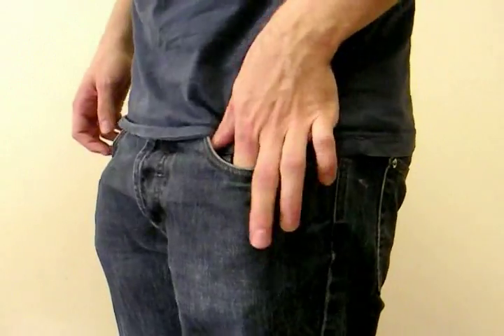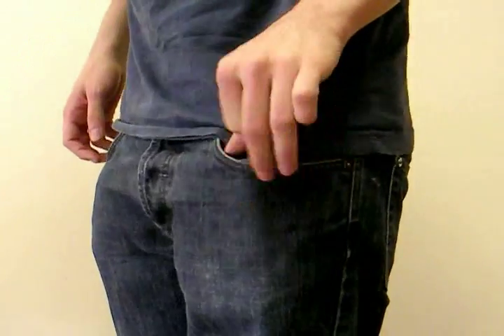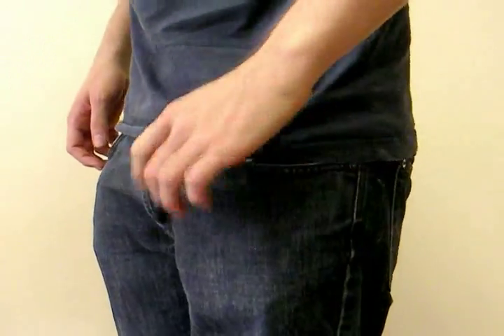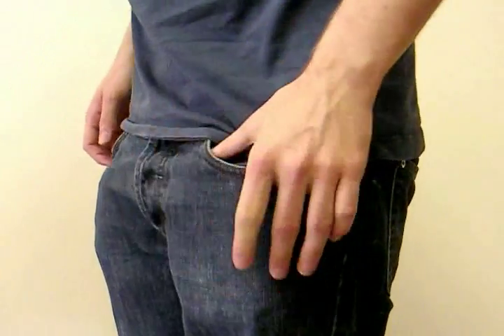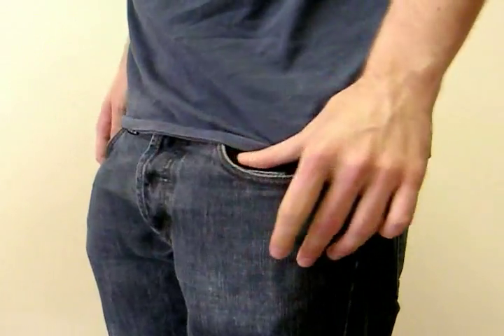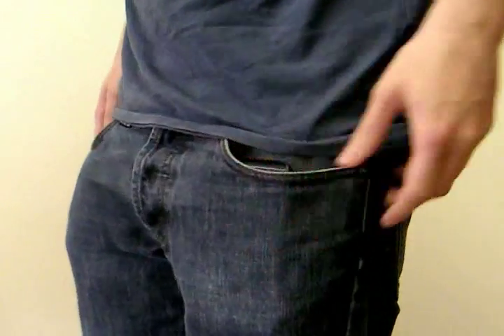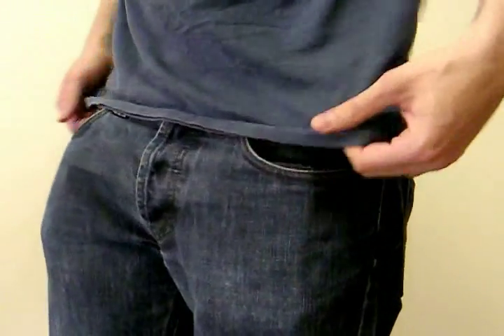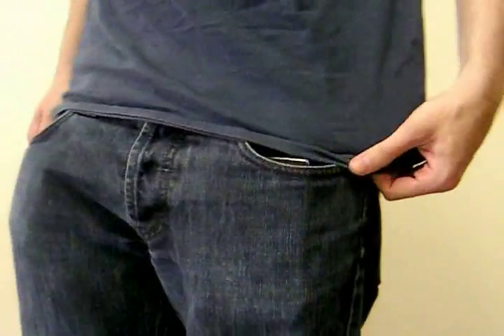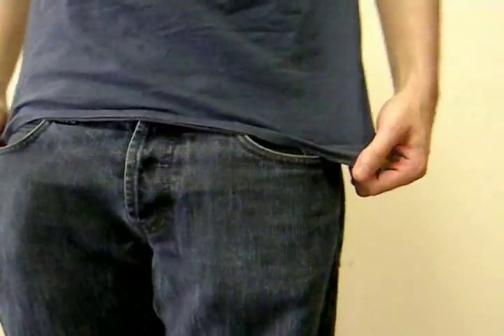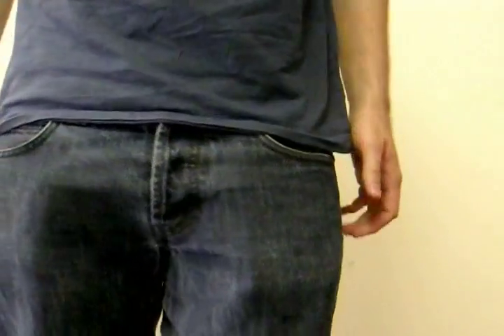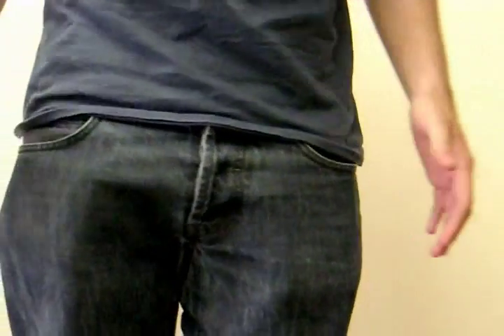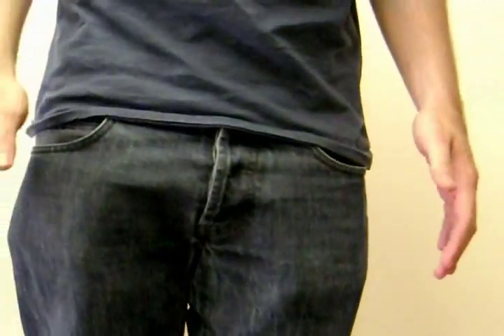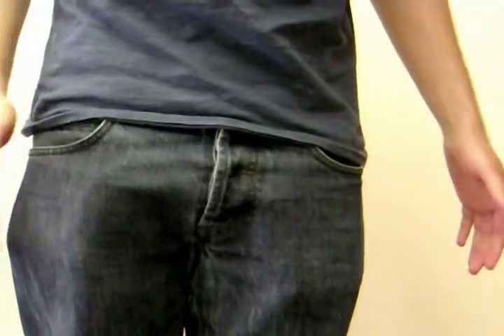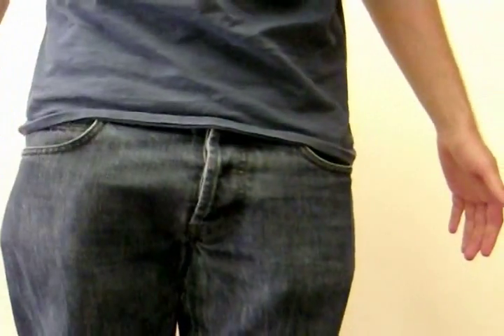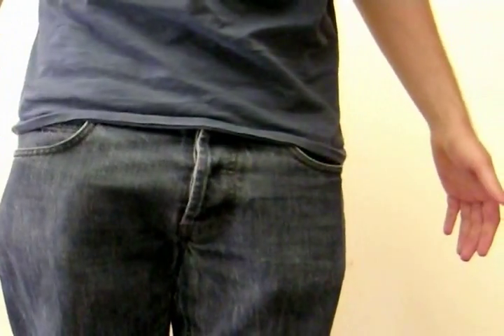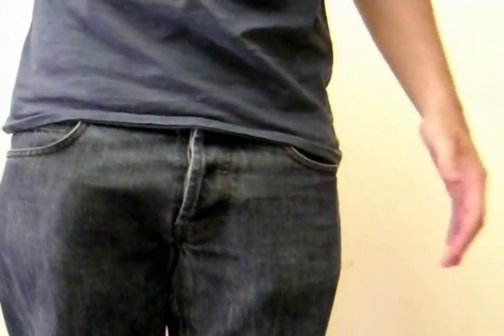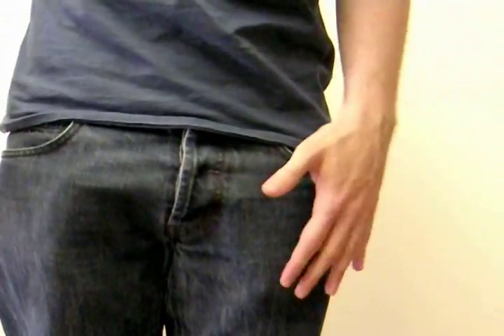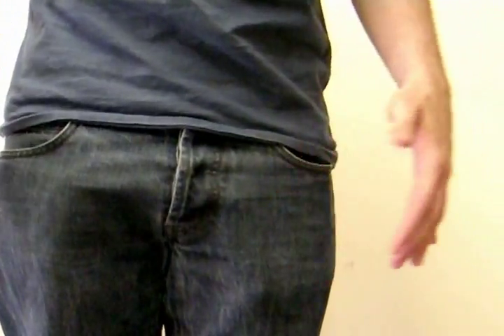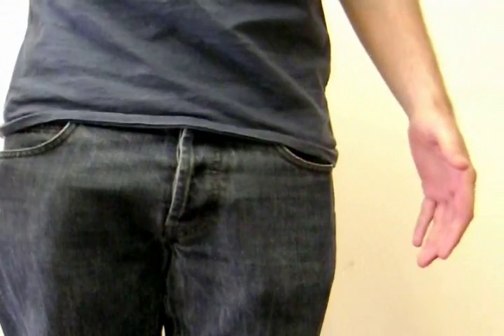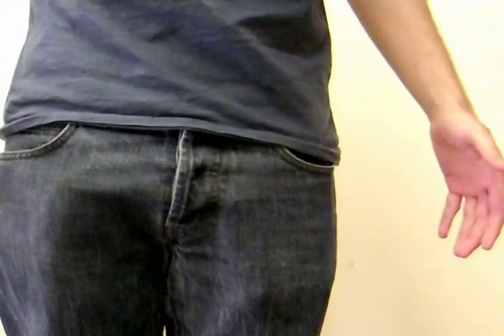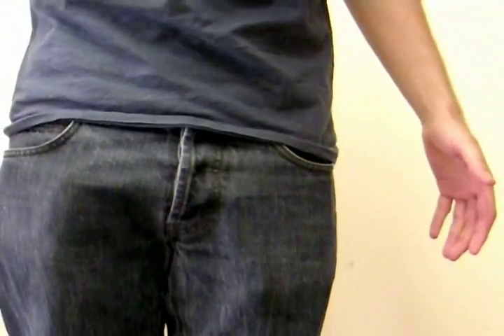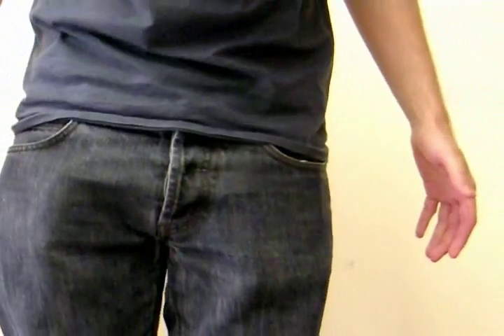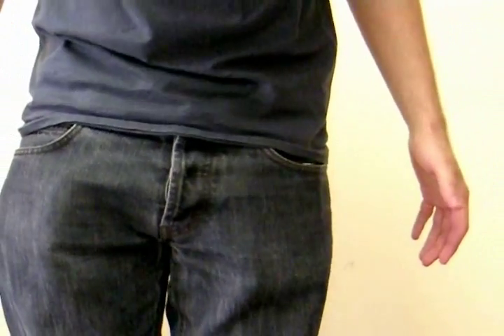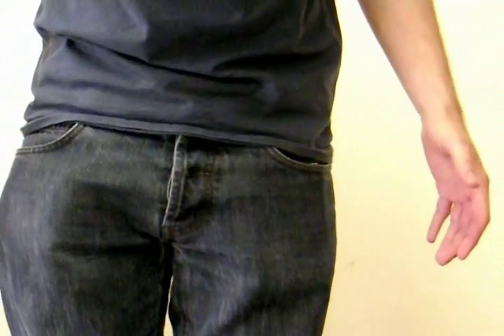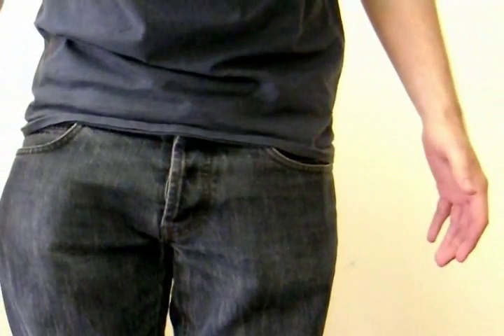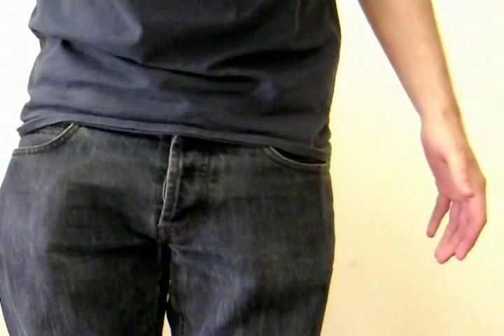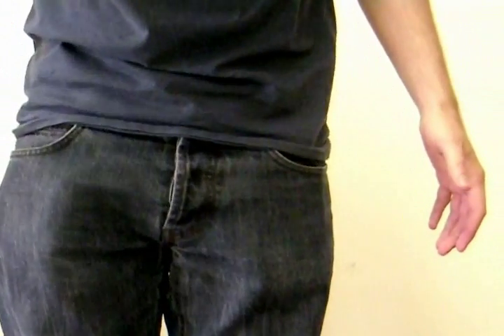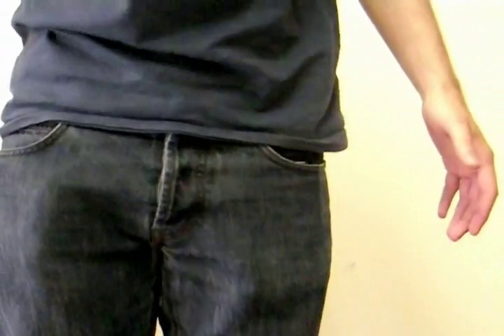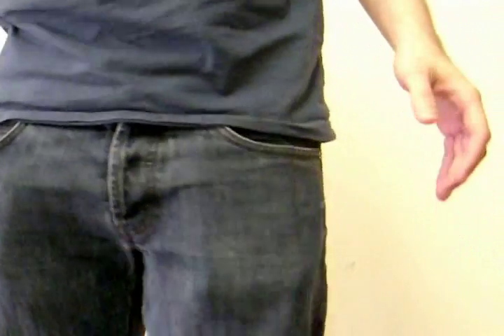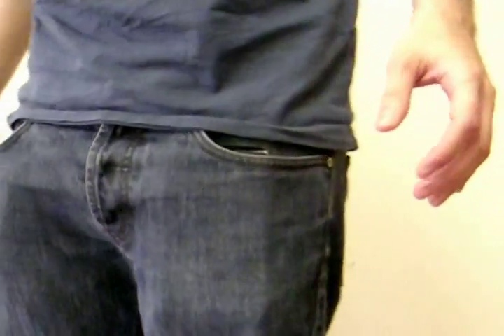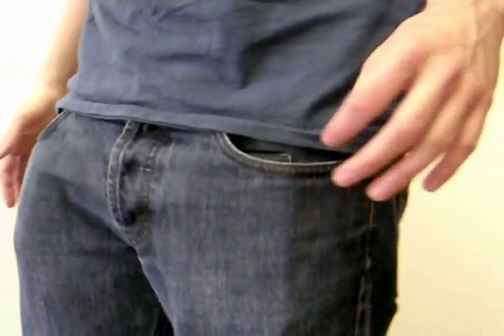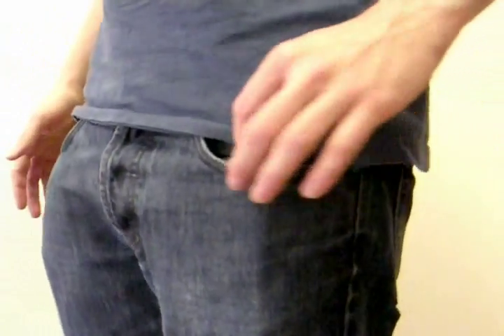It is quite thin however, so compared to my wallet in this pocket it doesn't seem to stick out as much from the front at all, which is quite good.